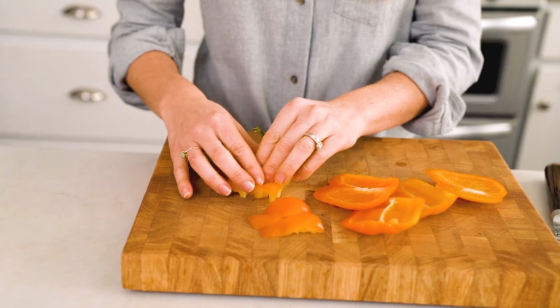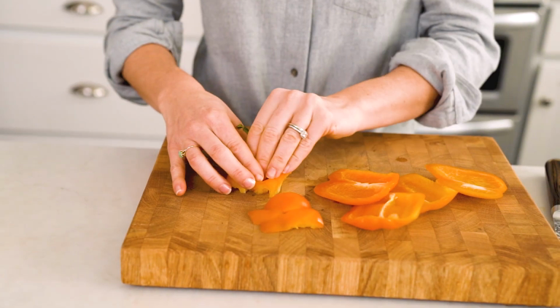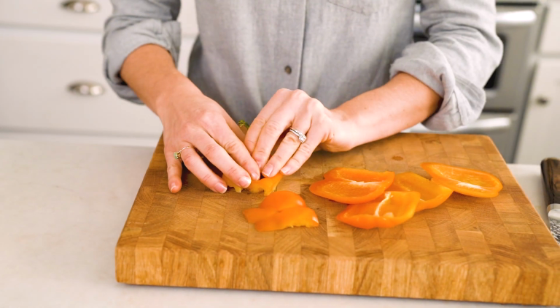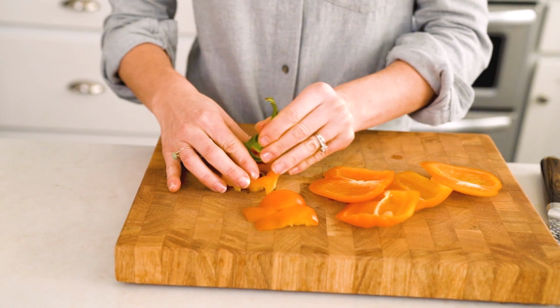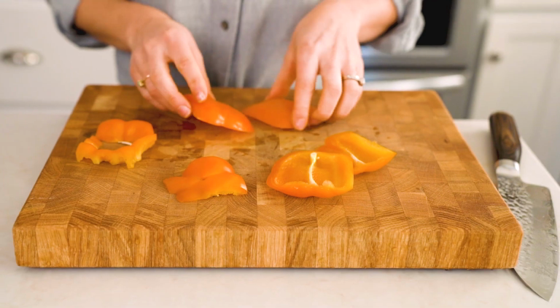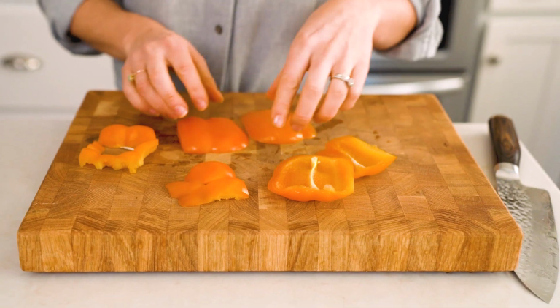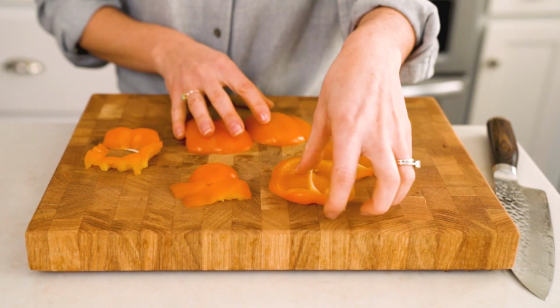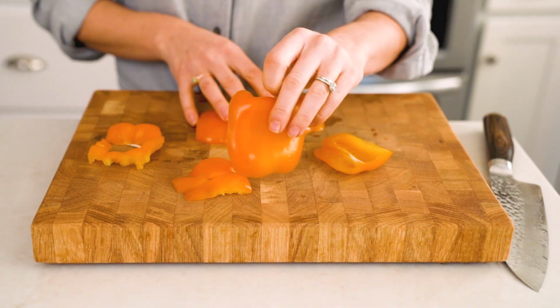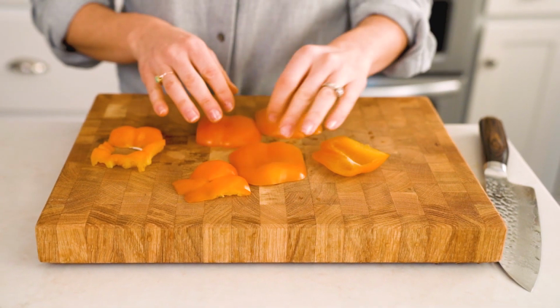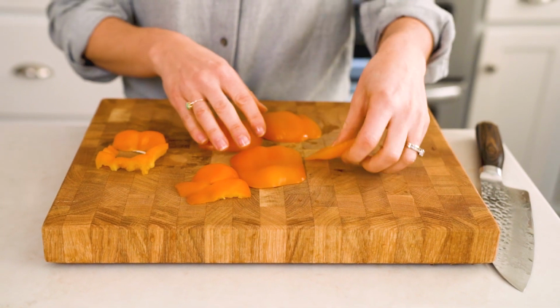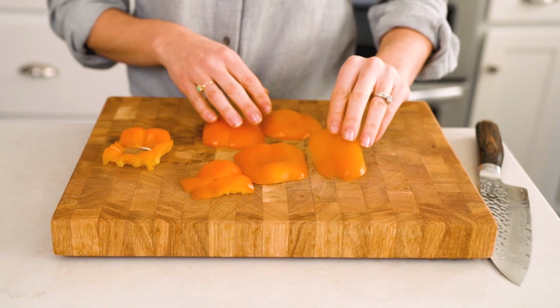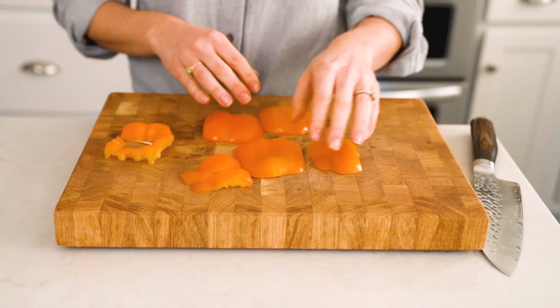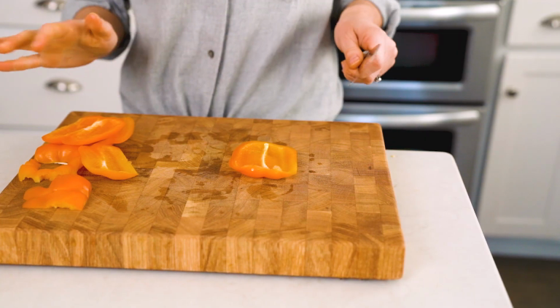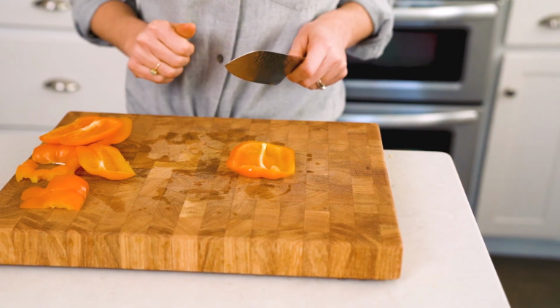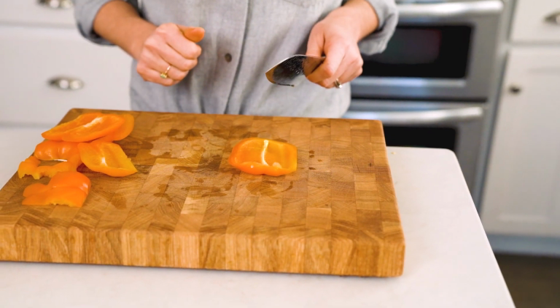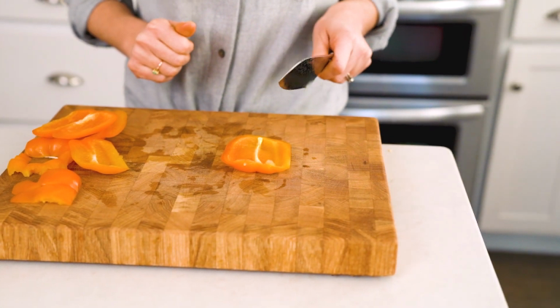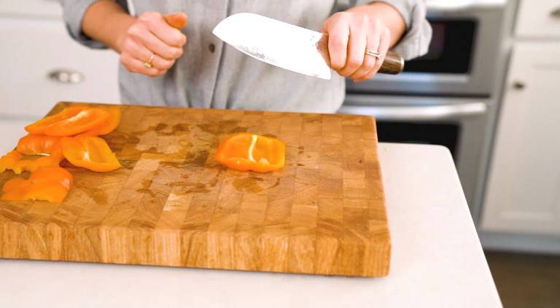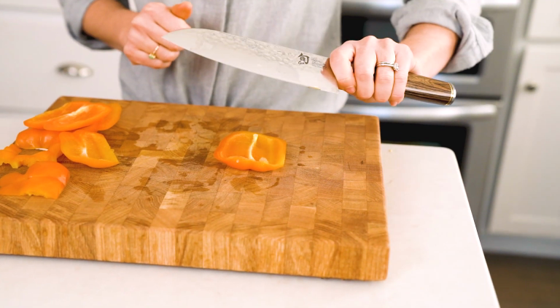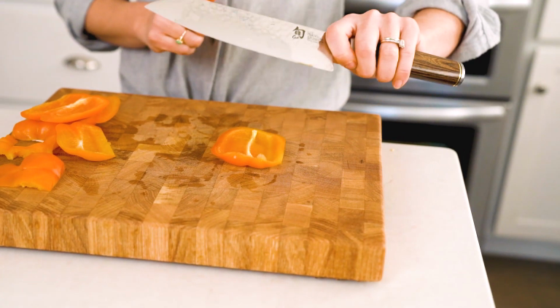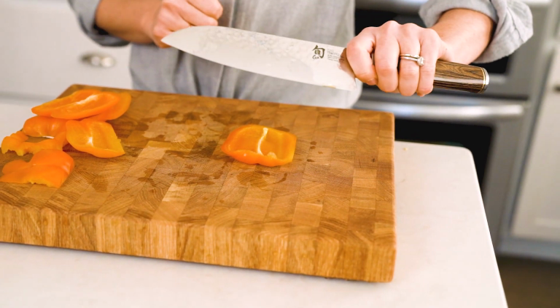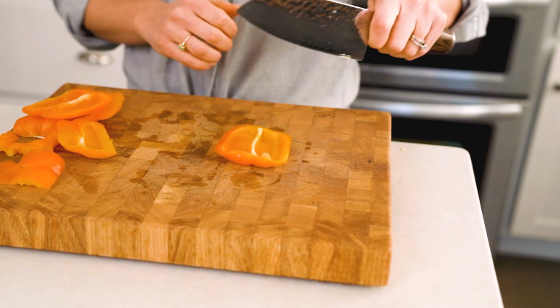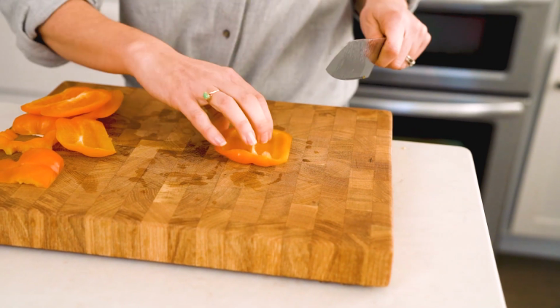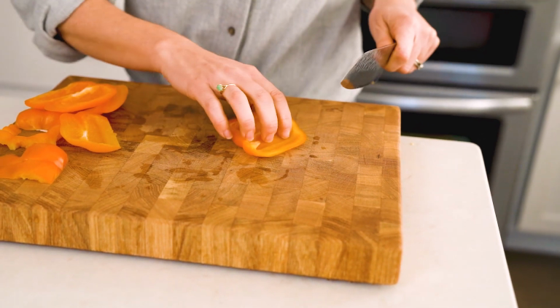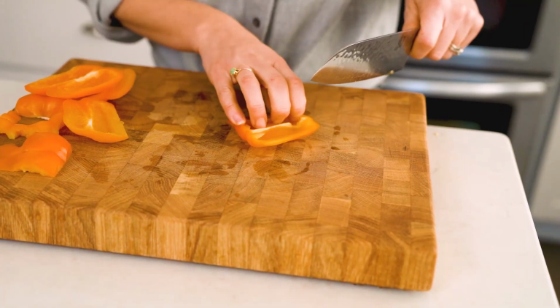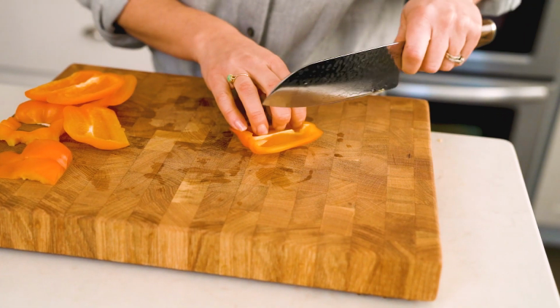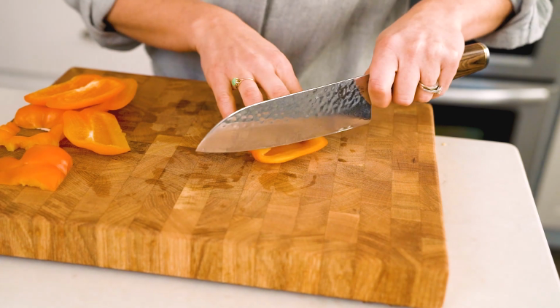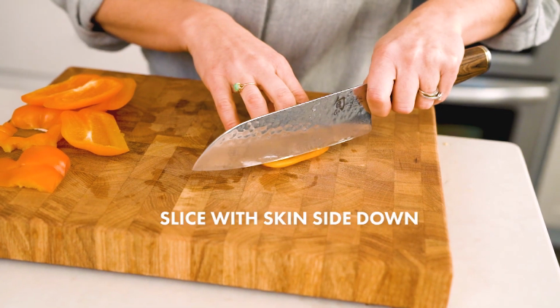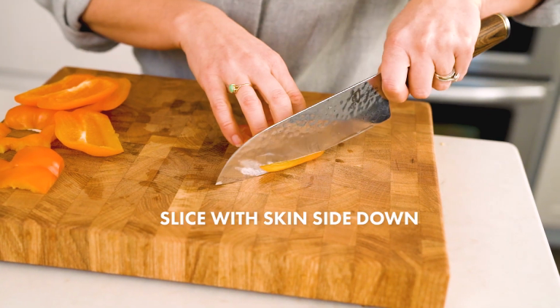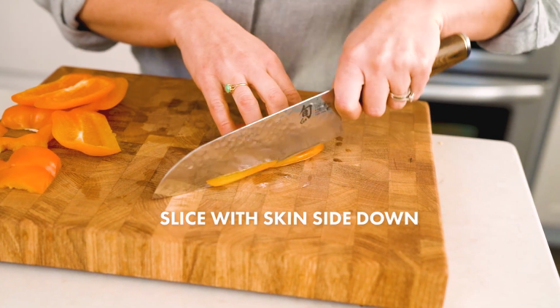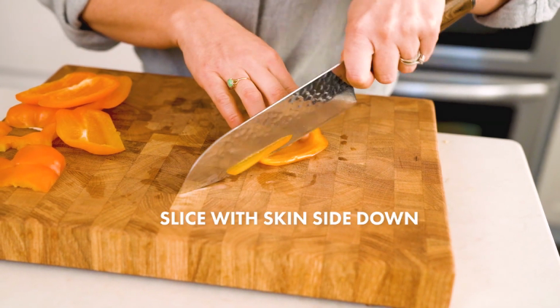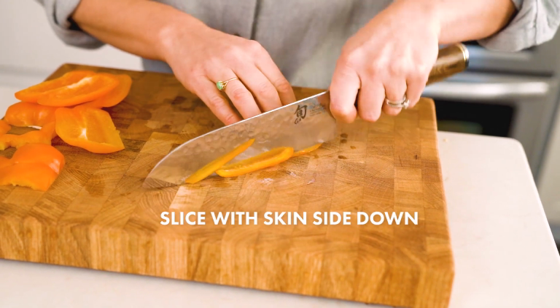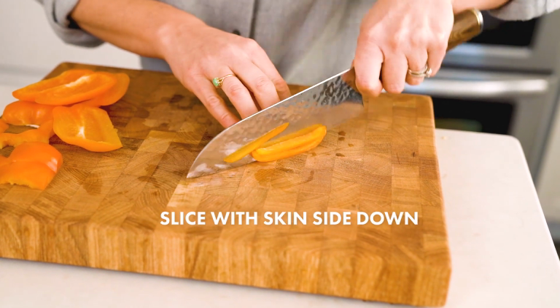Pull out the stem. Now you have all the best parts of the pepper ready for cutting. To cut the pepper into strips, get a good firm grip at the base of your knife, curl back your fingers, and slice in a circular motion.